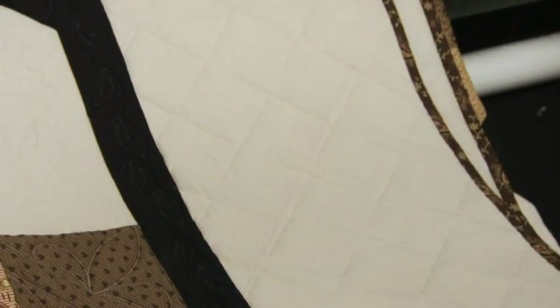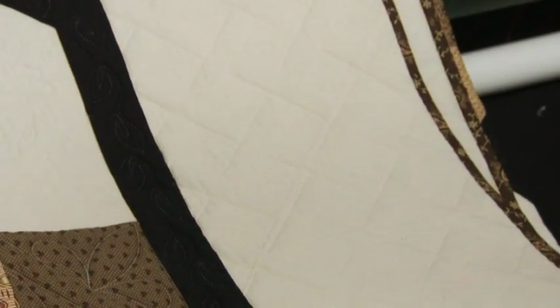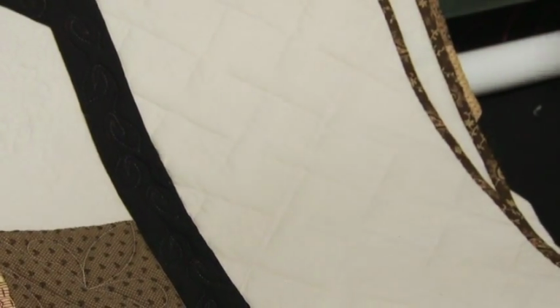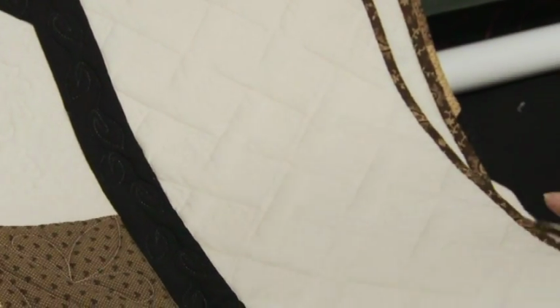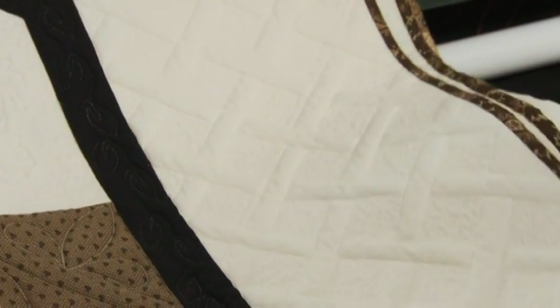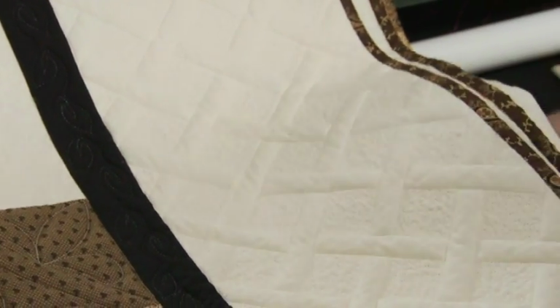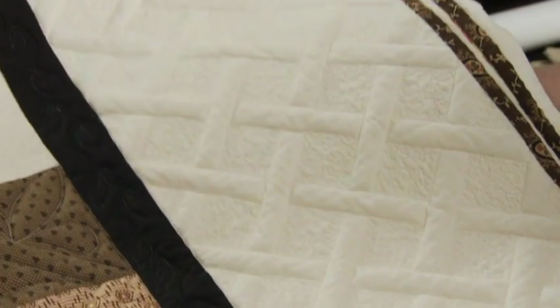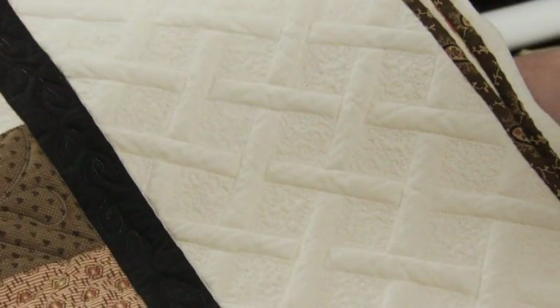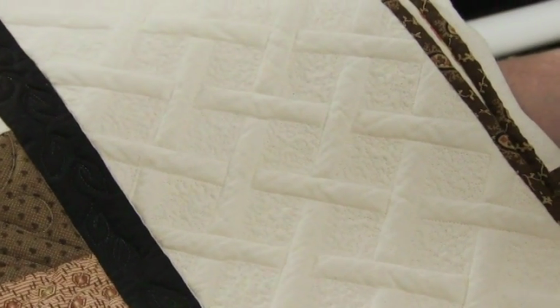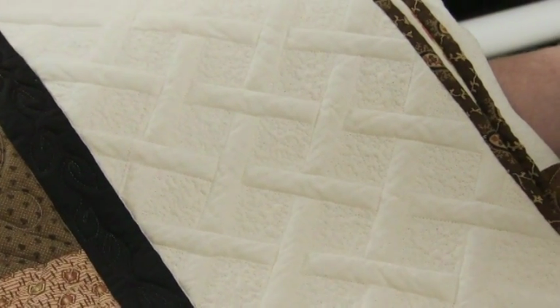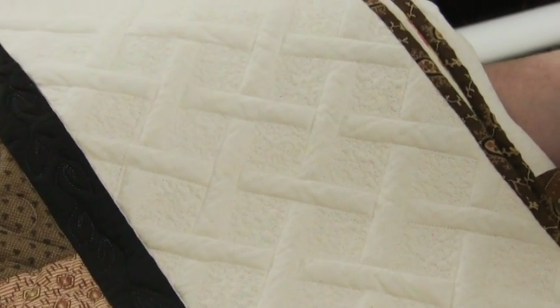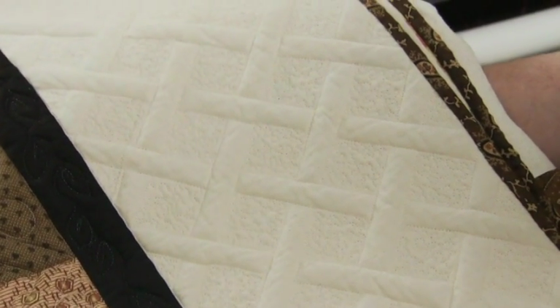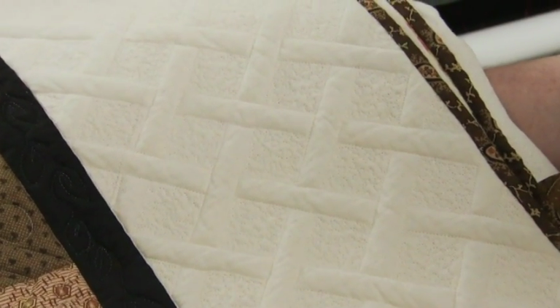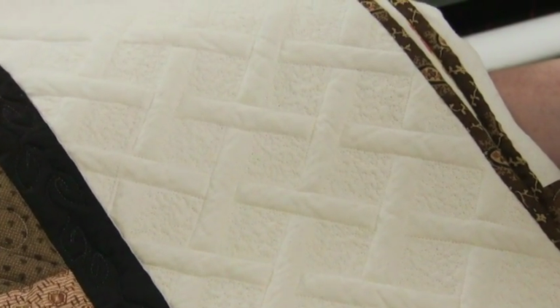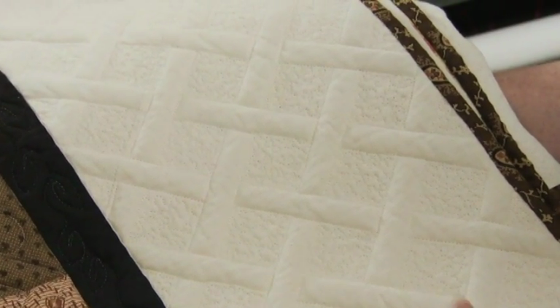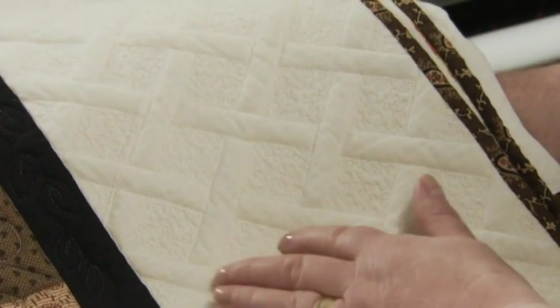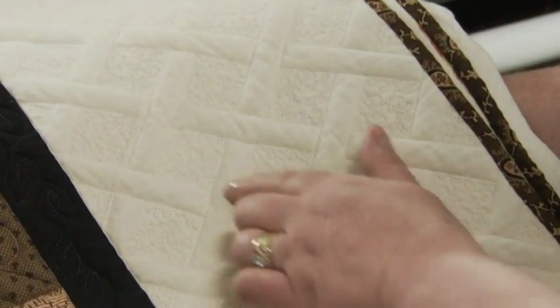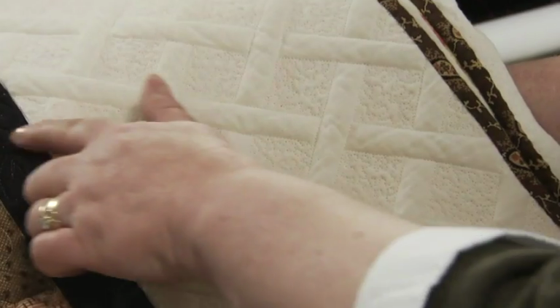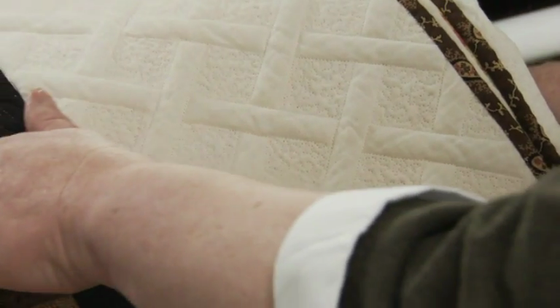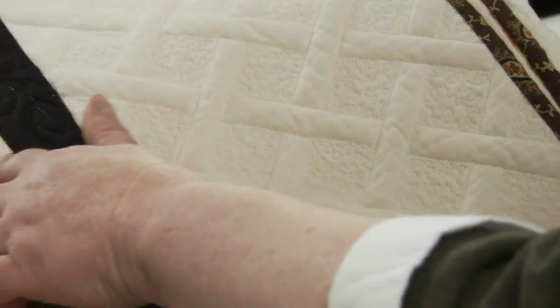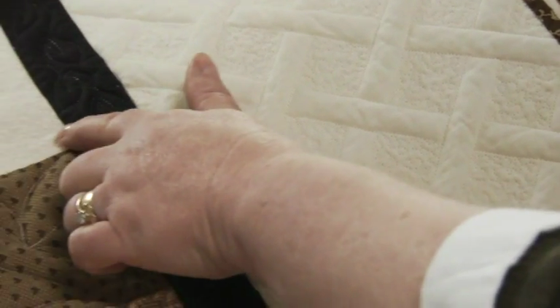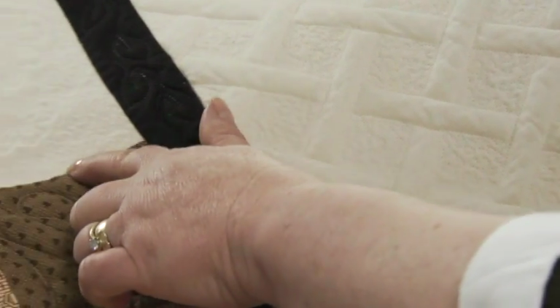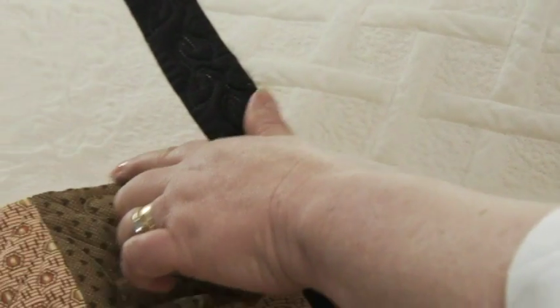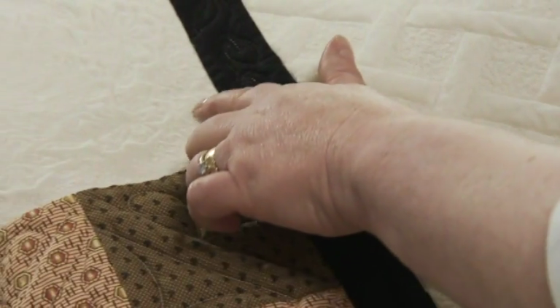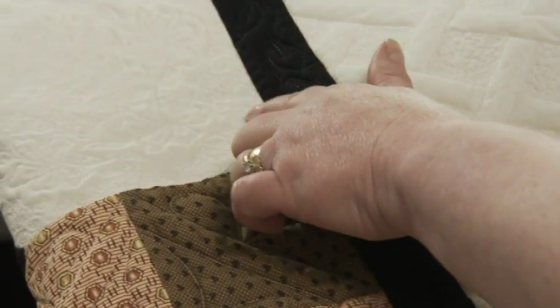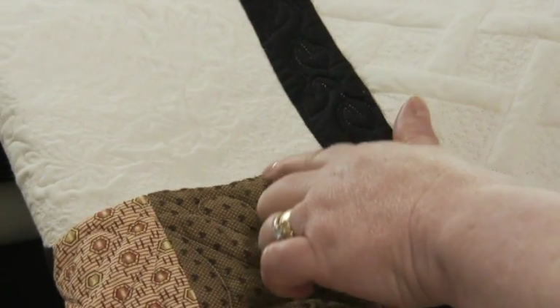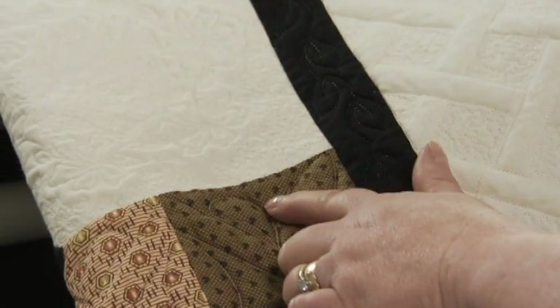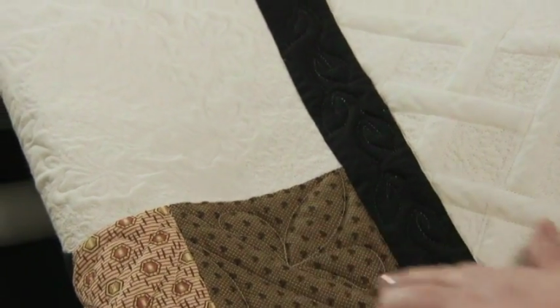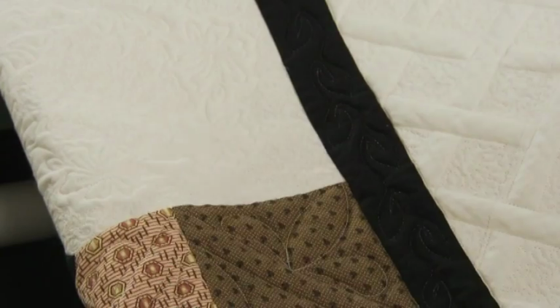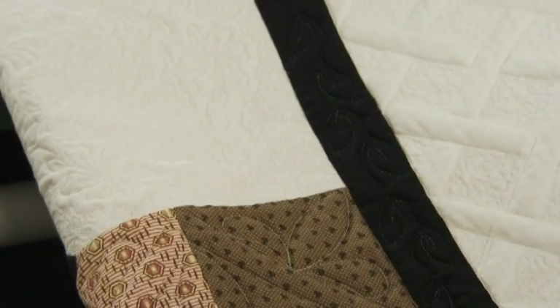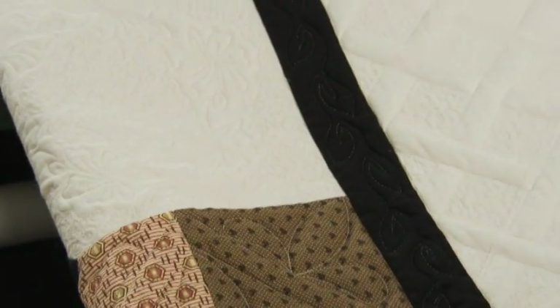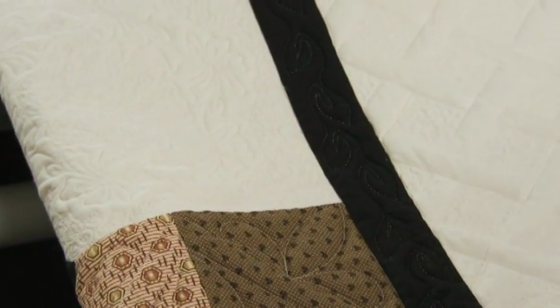This is a border with the micro quilting in the same basket we've designed — notice how that really pops. Notice the small stippling, and then moving over to the next block, how the design was quilted and then stippled so that it really popped.